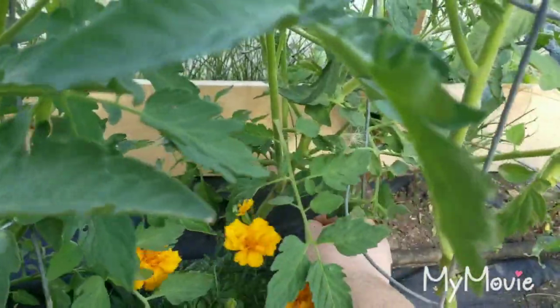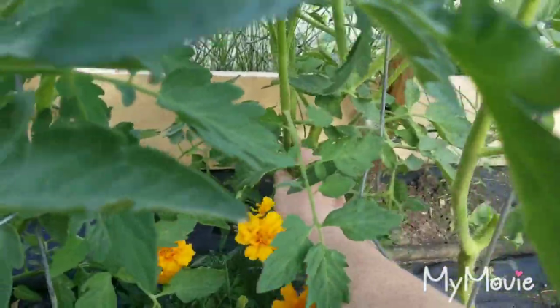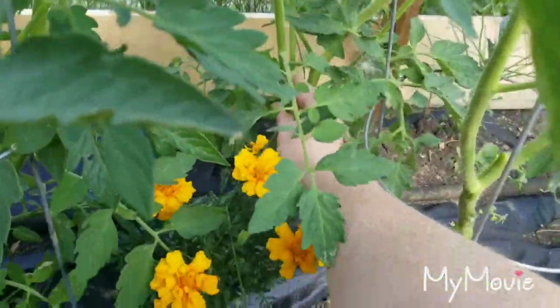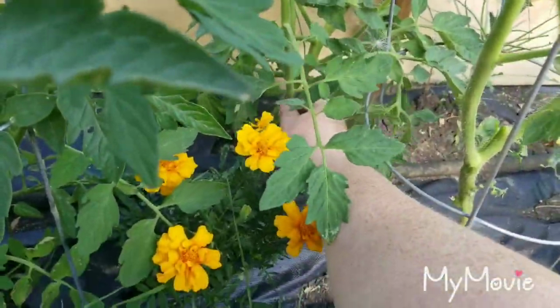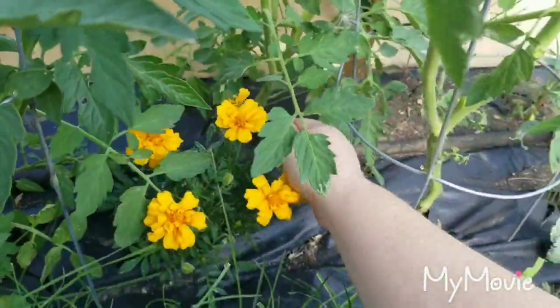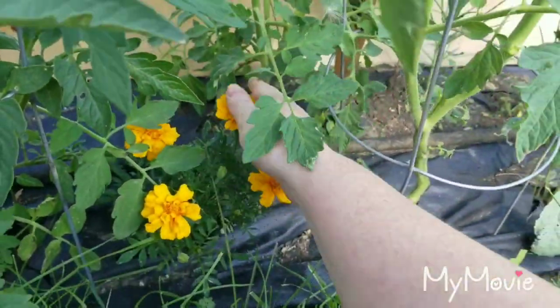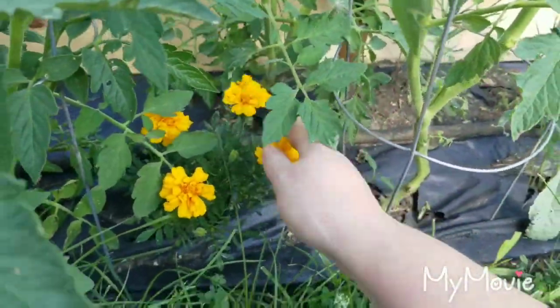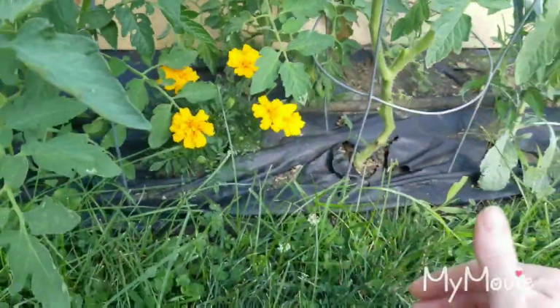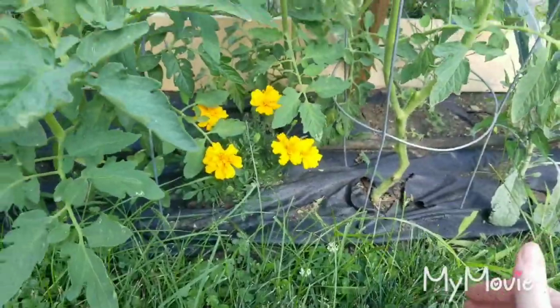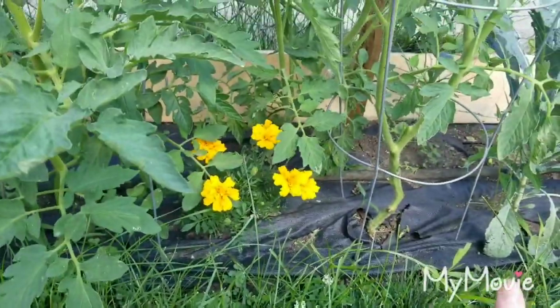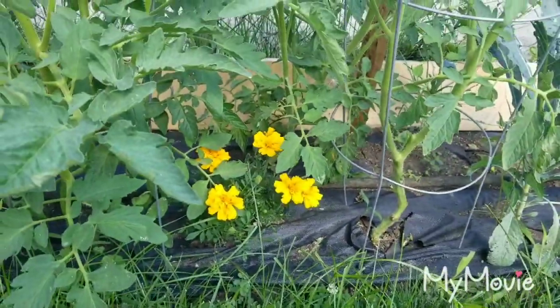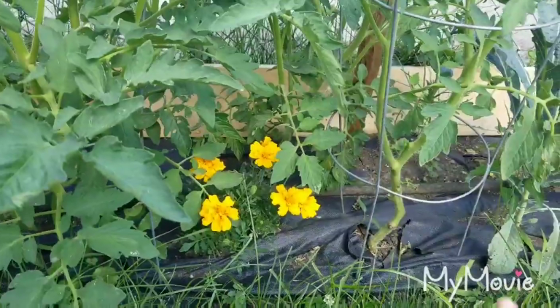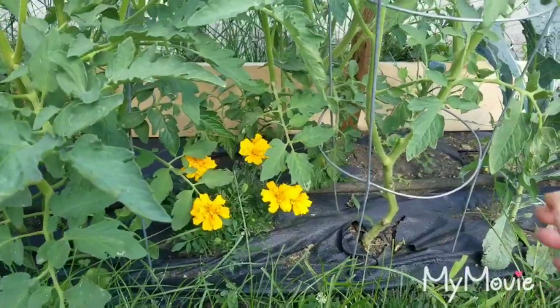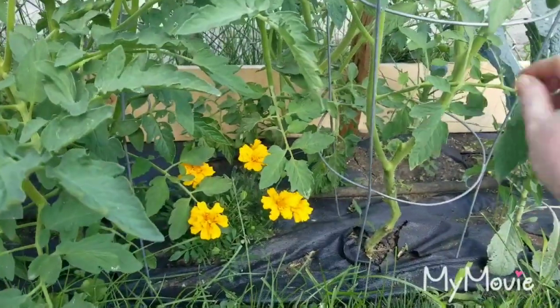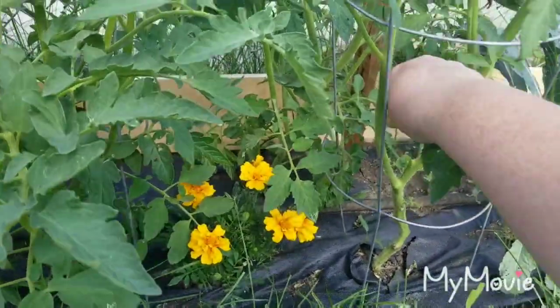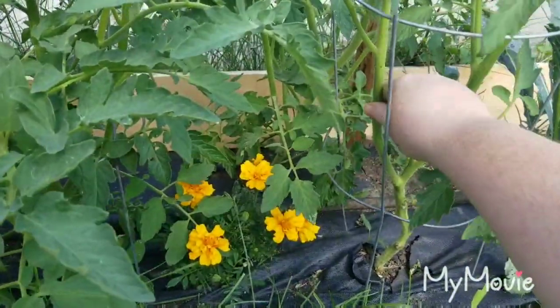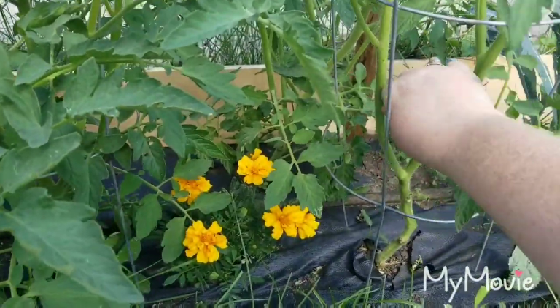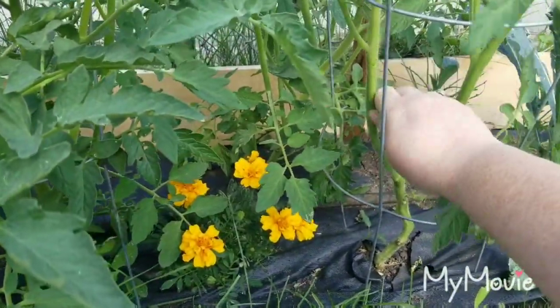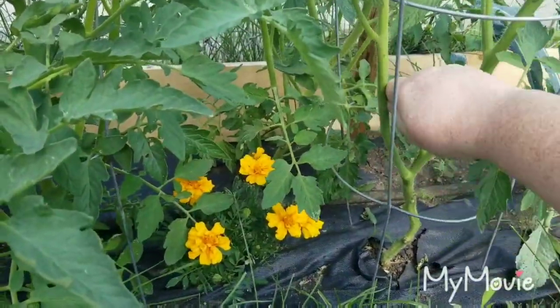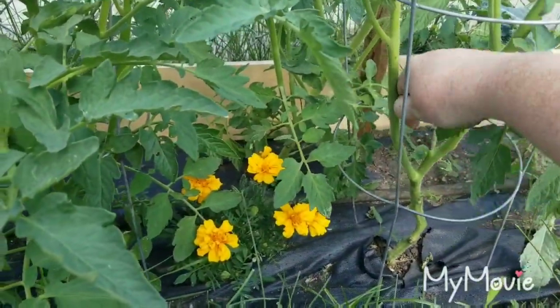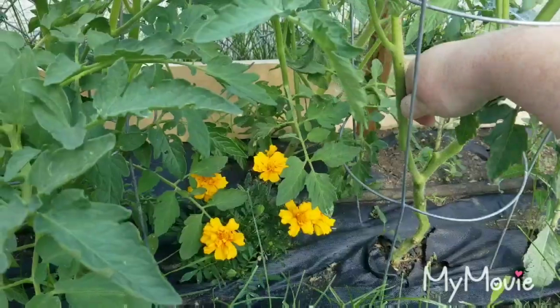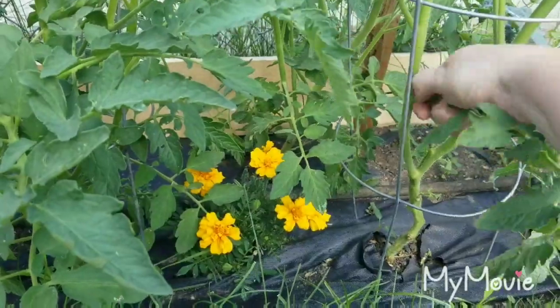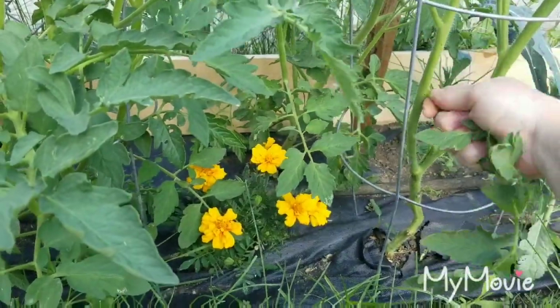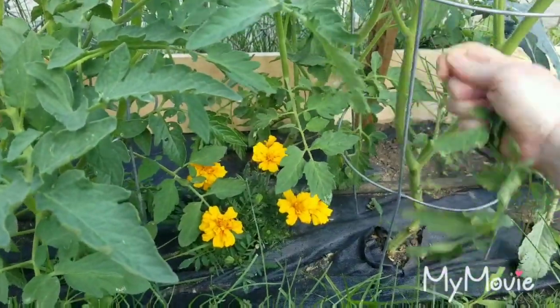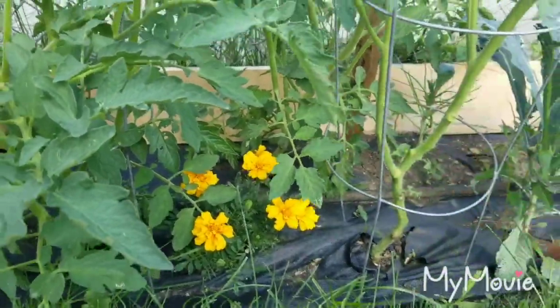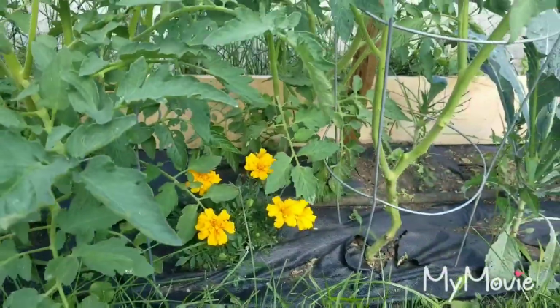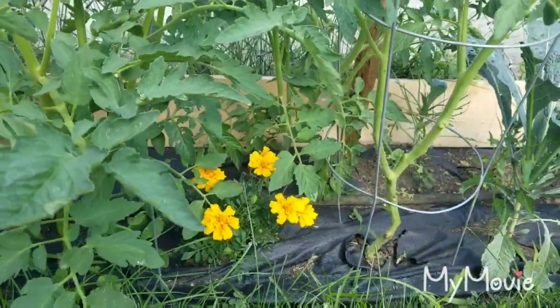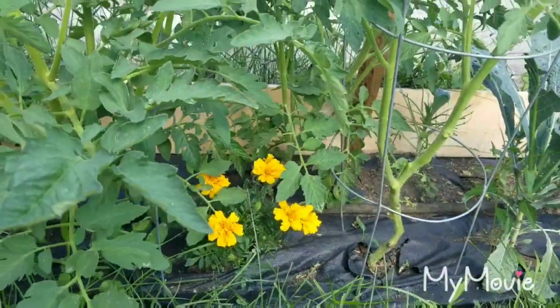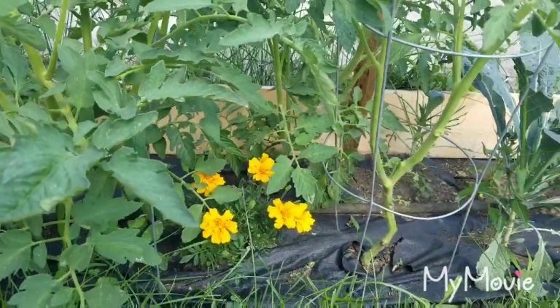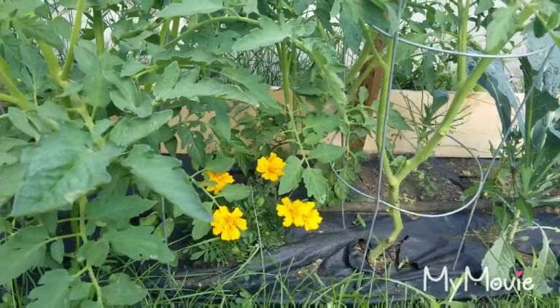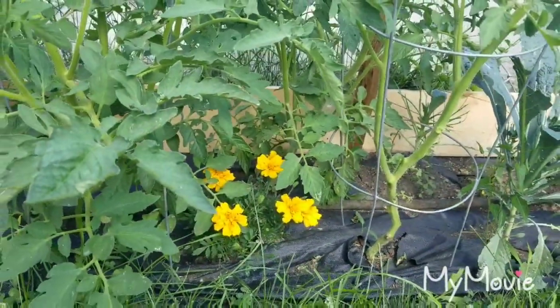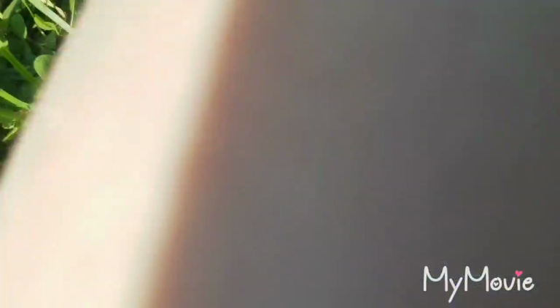So I'm just gonna go through these. It's kind of hard to do it one-handed, so I'll probably just pause this, do a couple plants, and then show you guys how they look afterwards. I'll be right back.